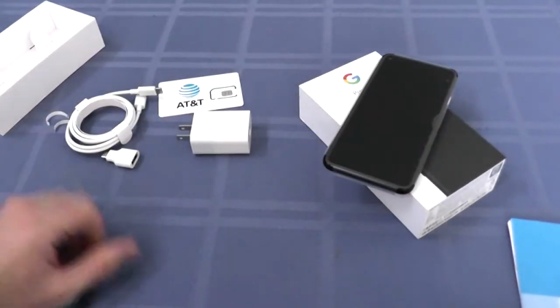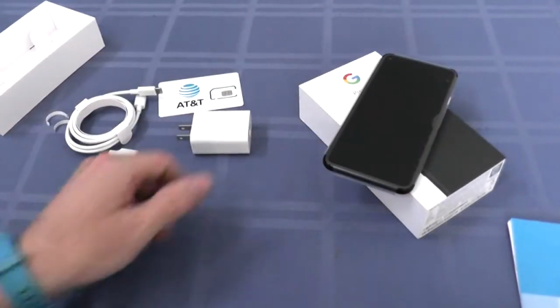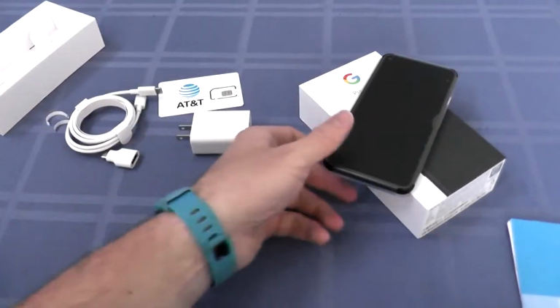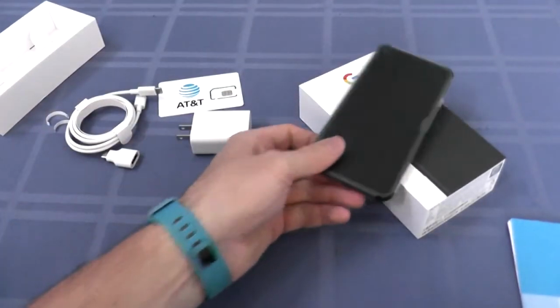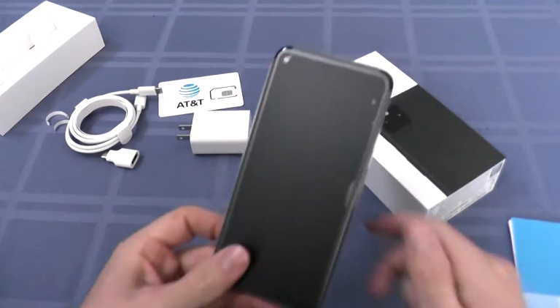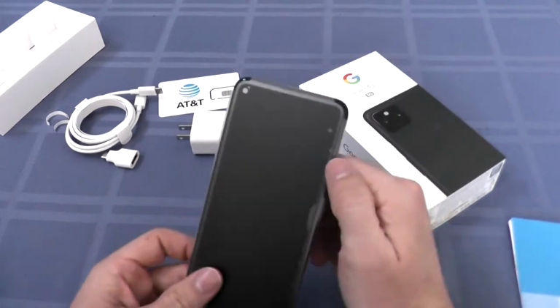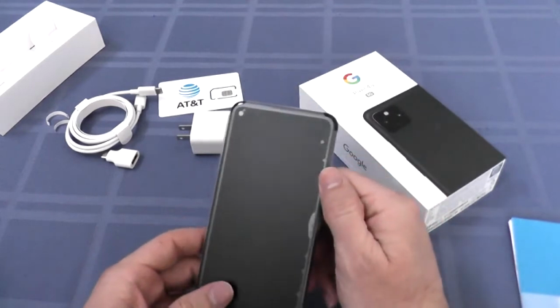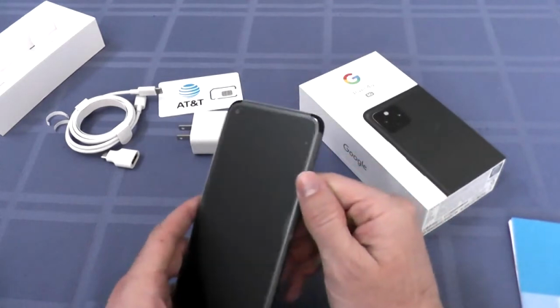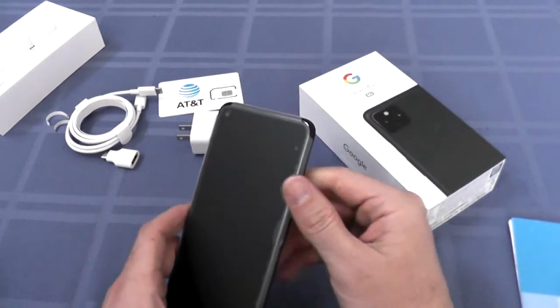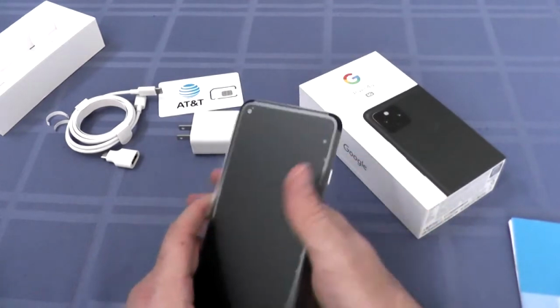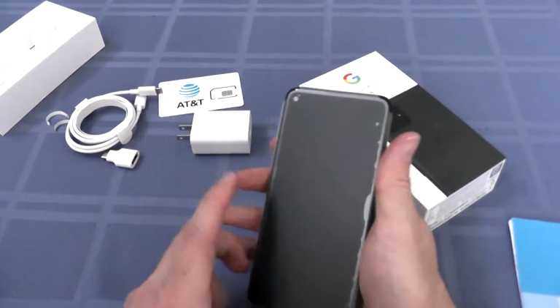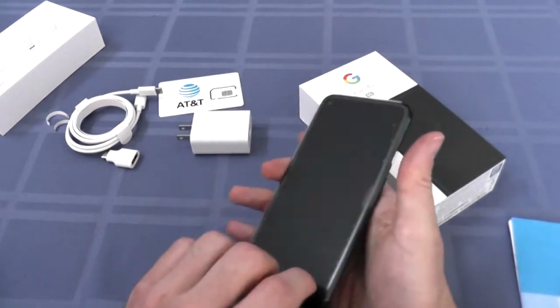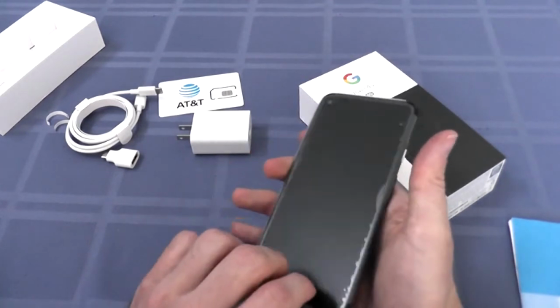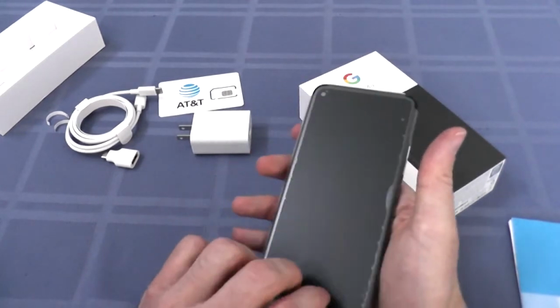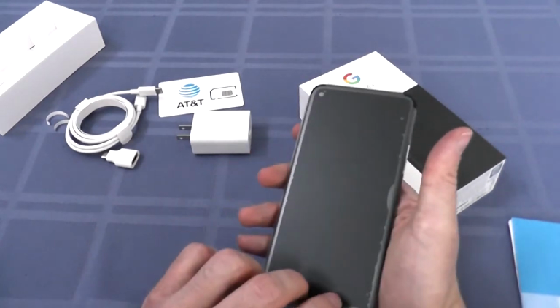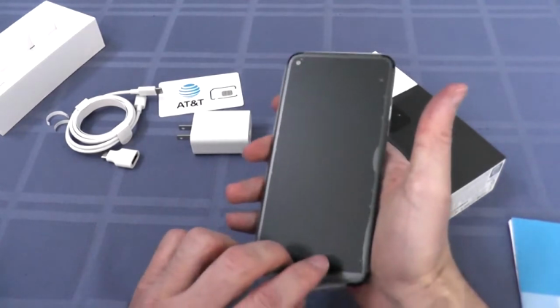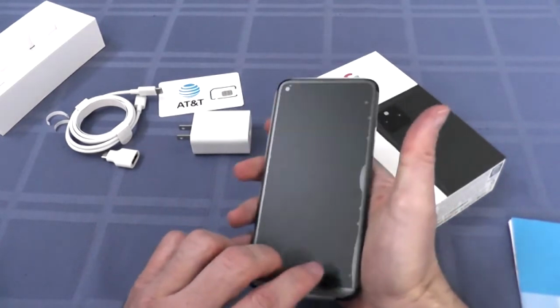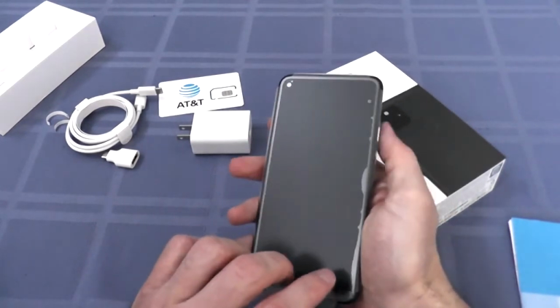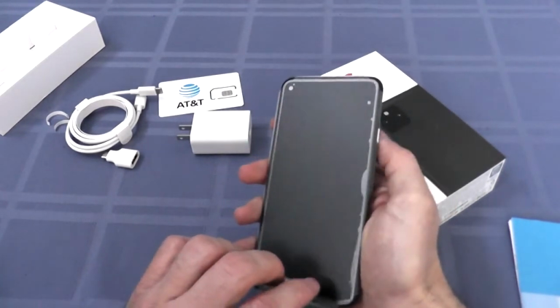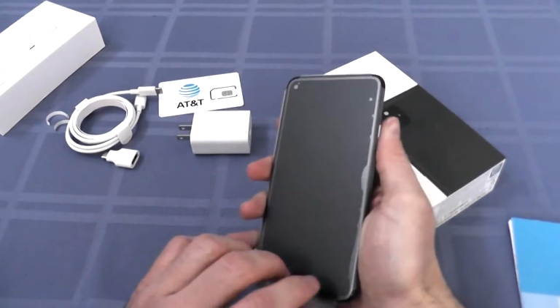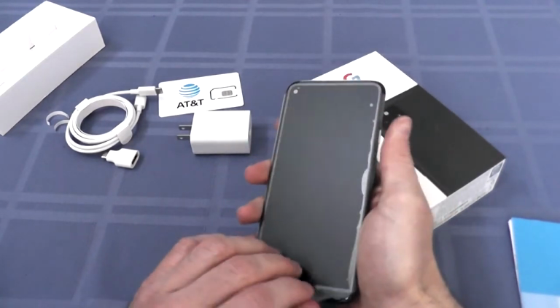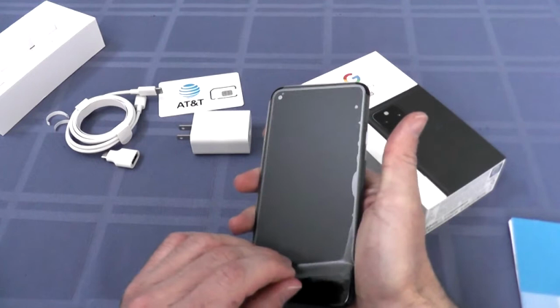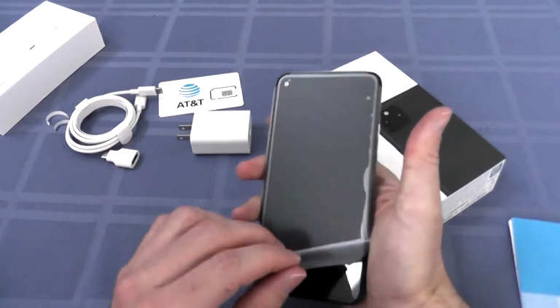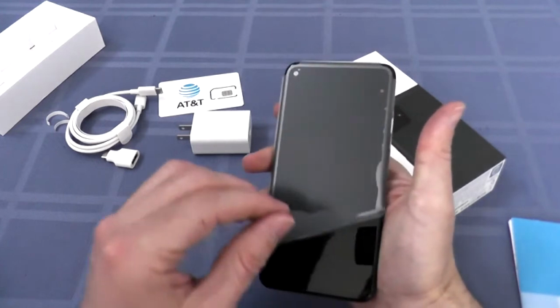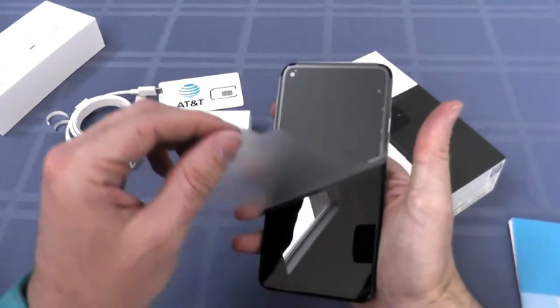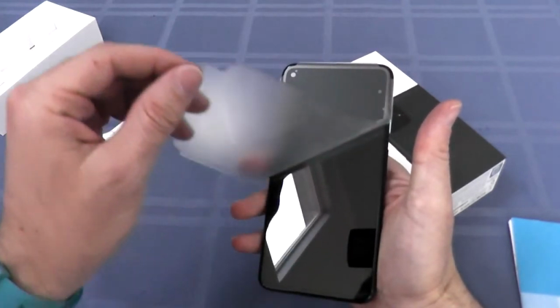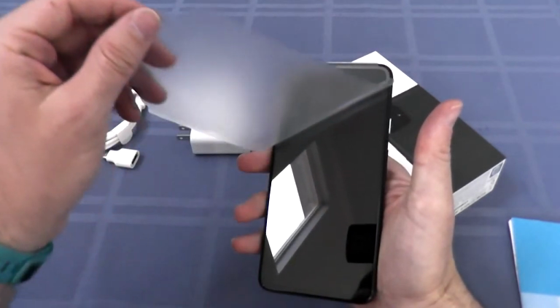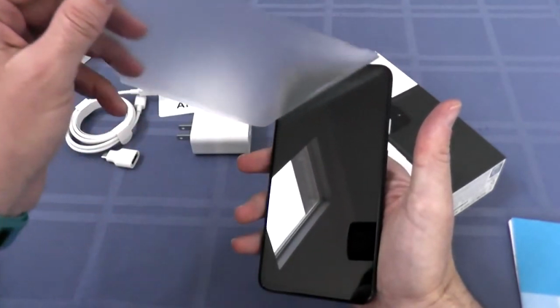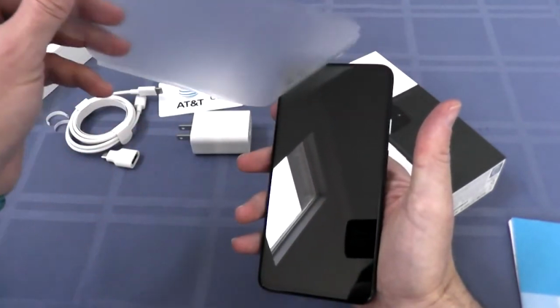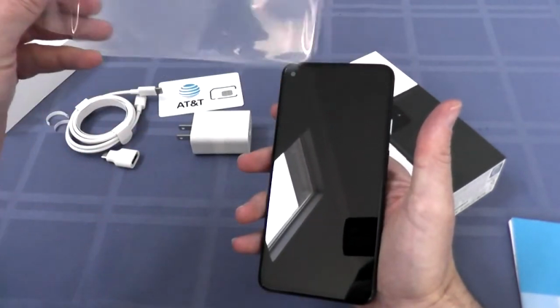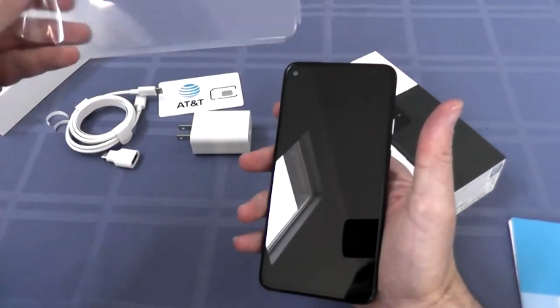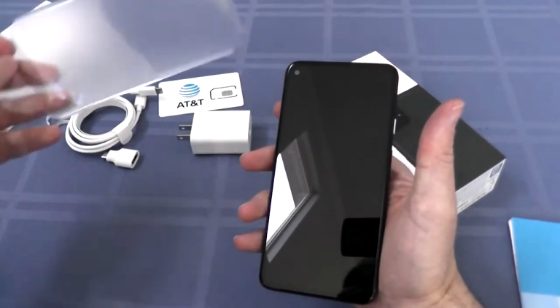Alright, let's see what we can do. Let's see if there's any power. Let's remove the screen — remove the film on the top. Oh, so pretty.